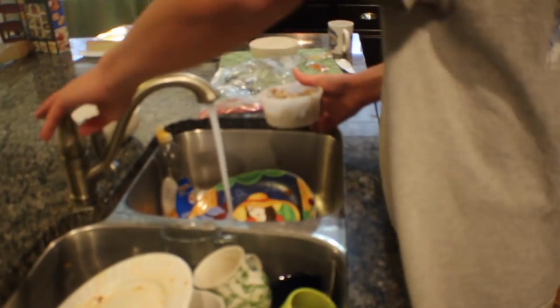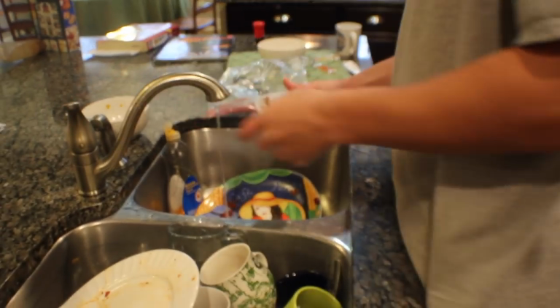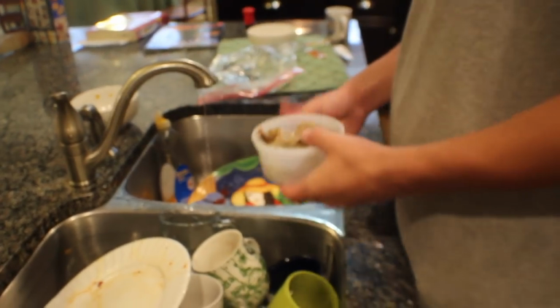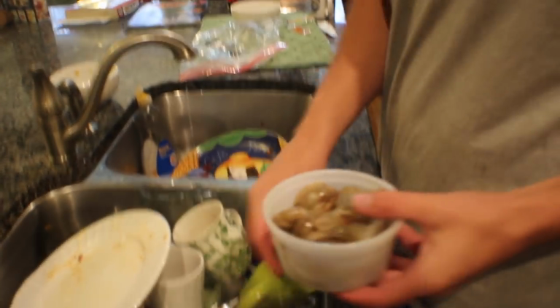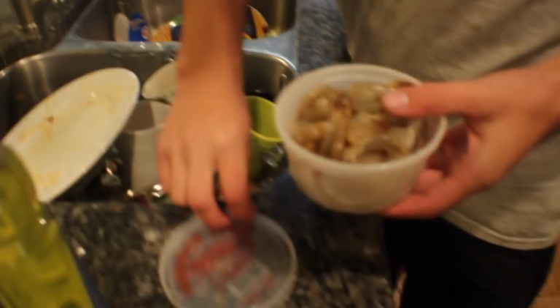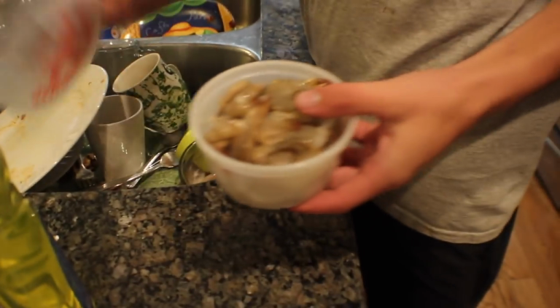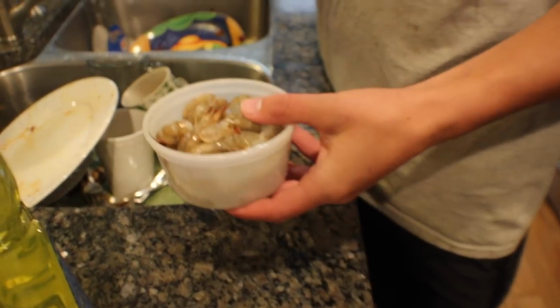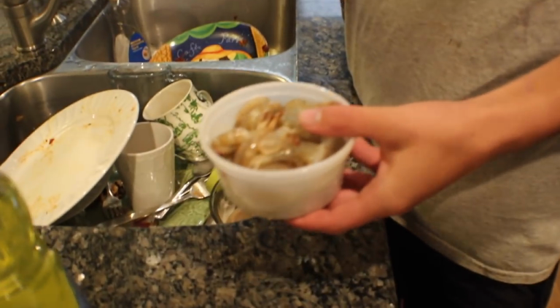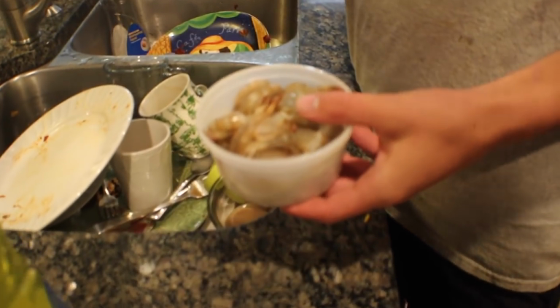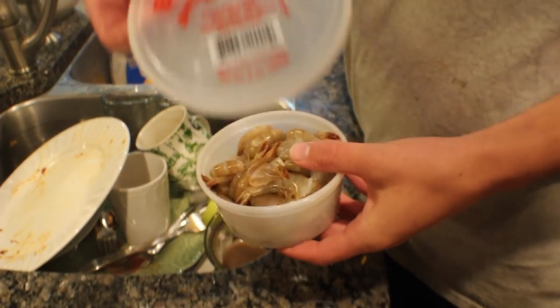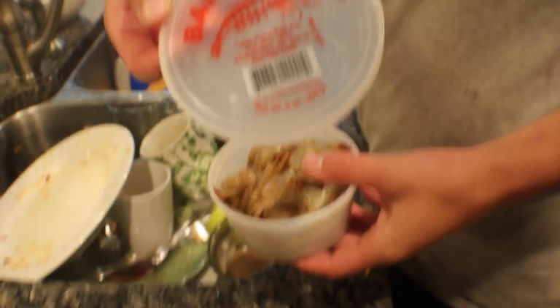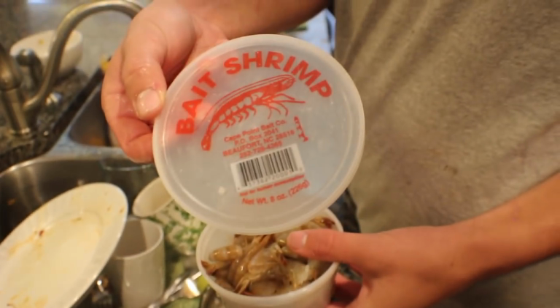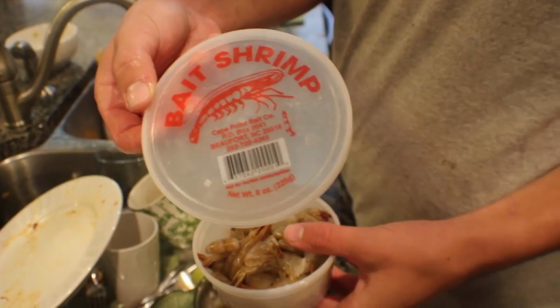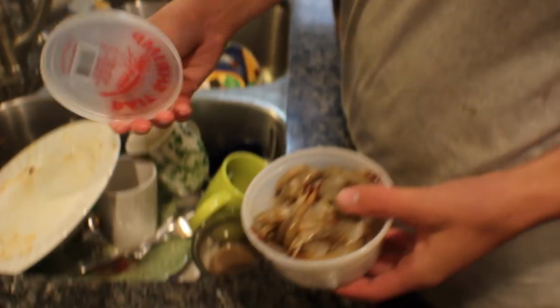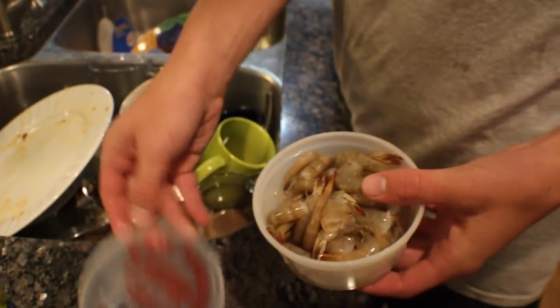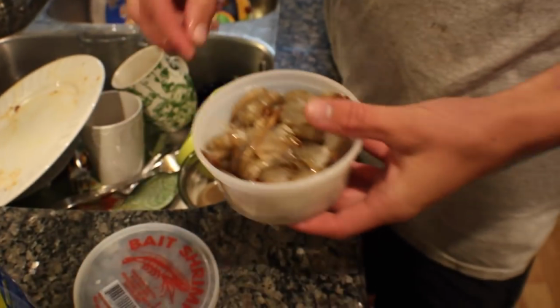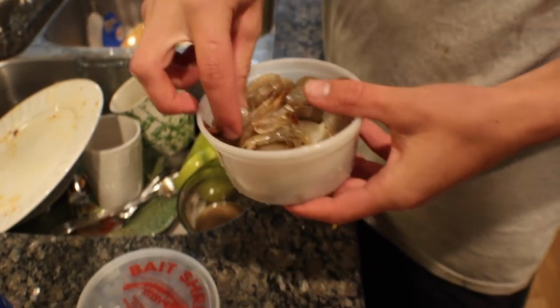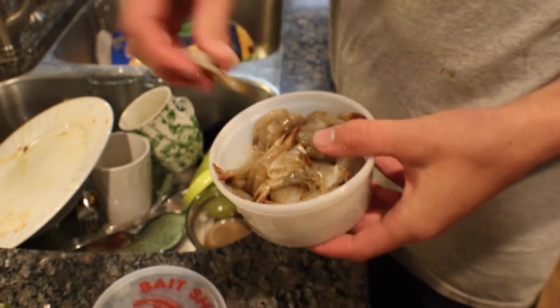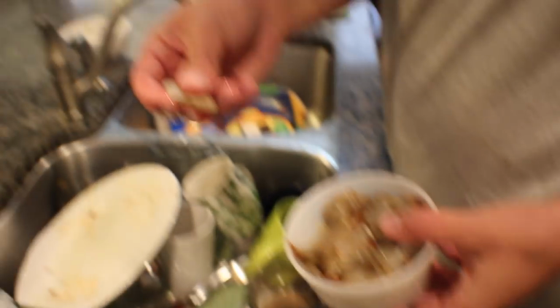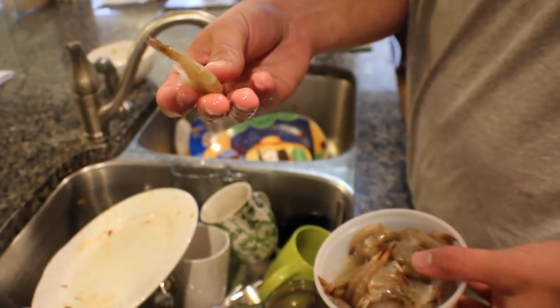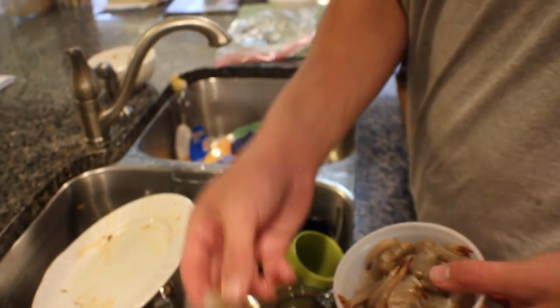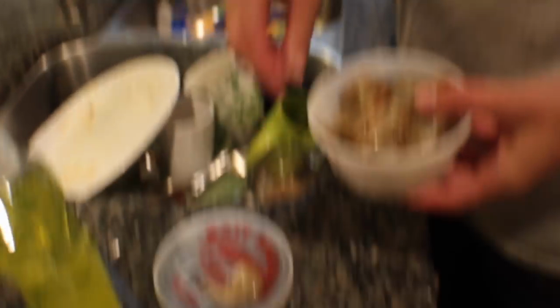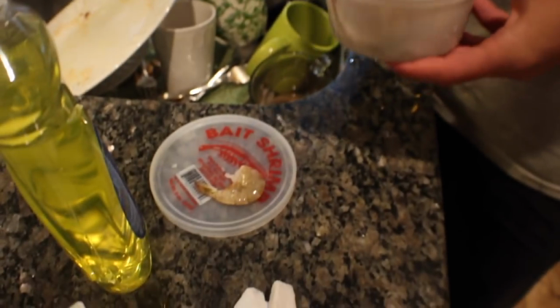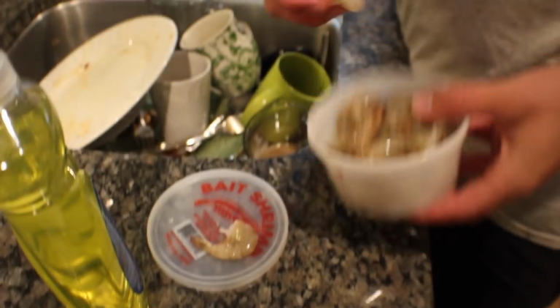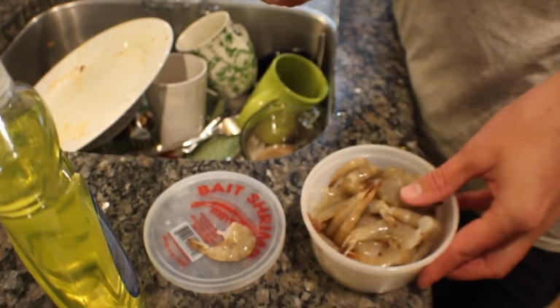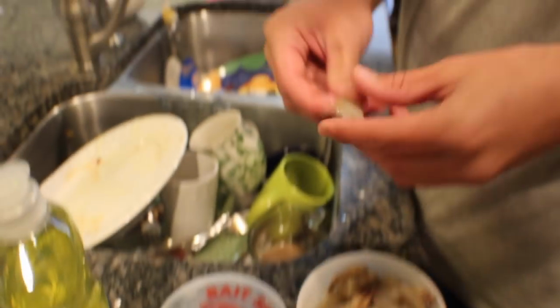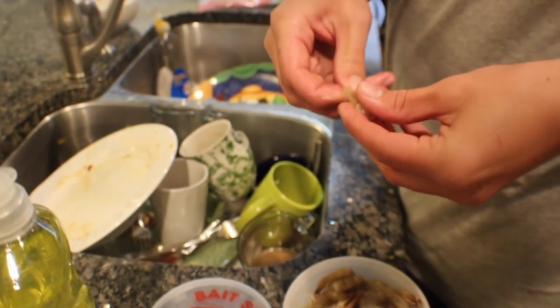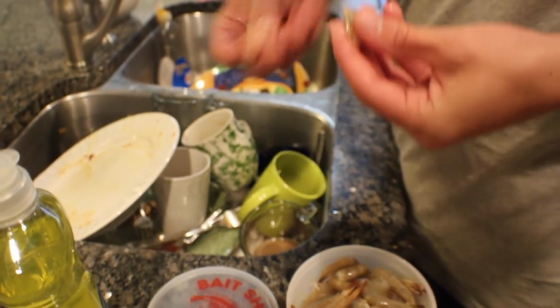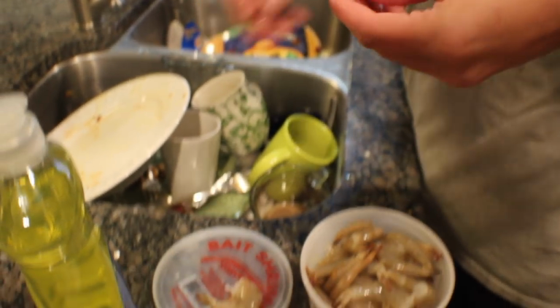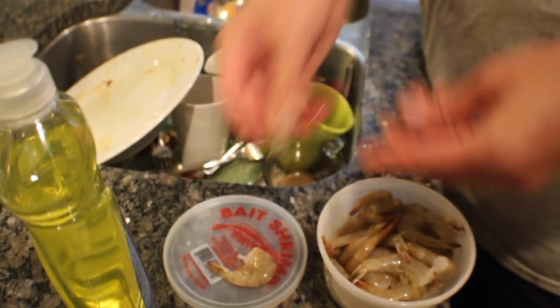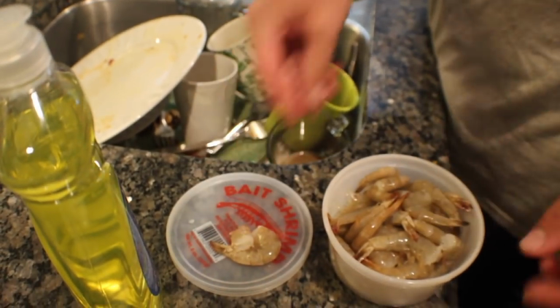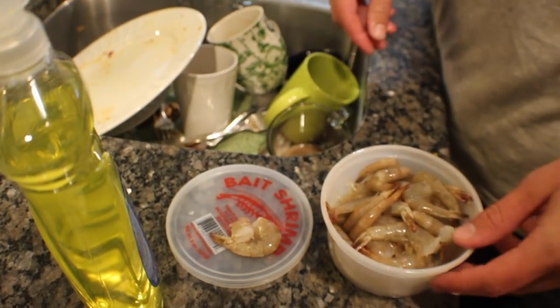All right, so we're gonna feed my pet grouper today. Just feeding them some bait shrimp. I like to feed them one whole one, and then I'll give this to my little calico bass in there.